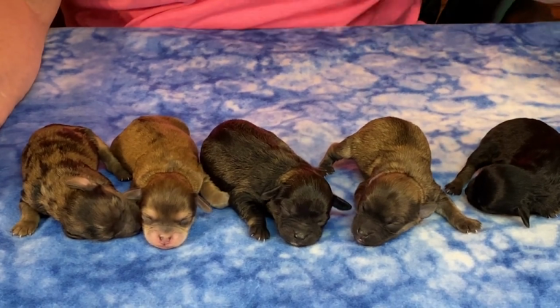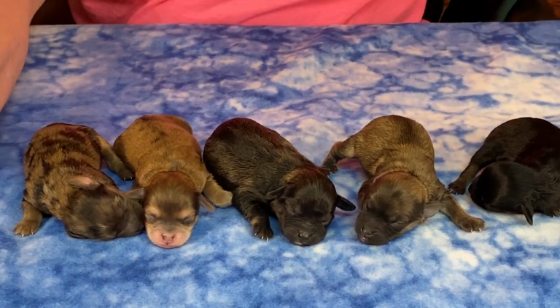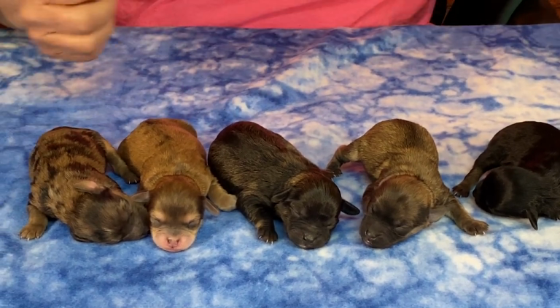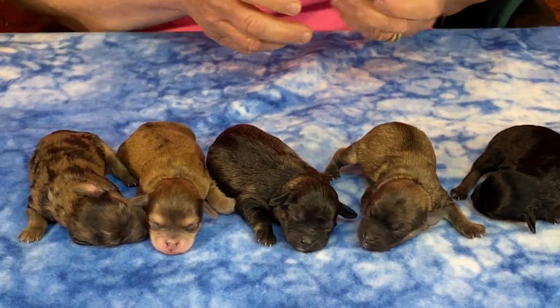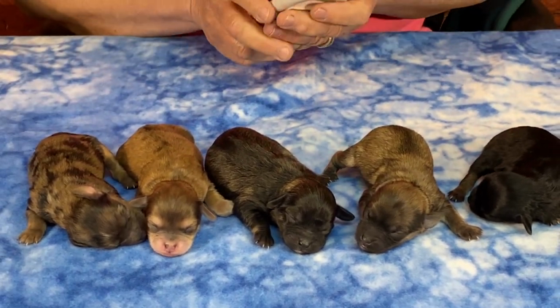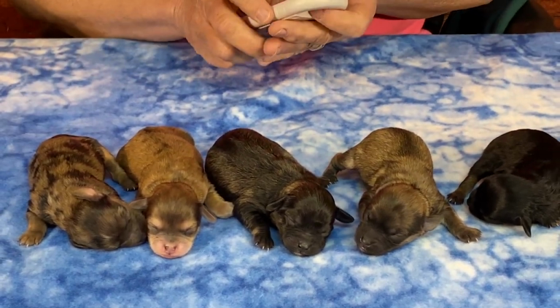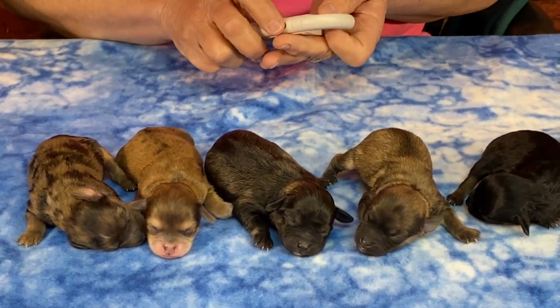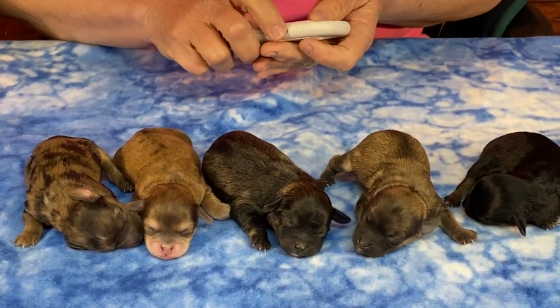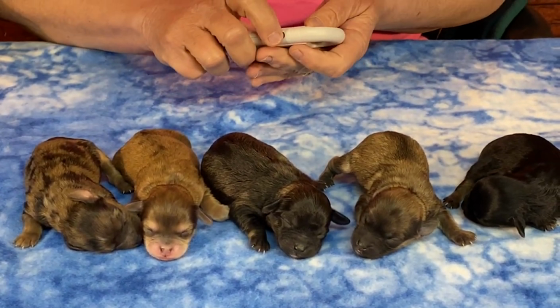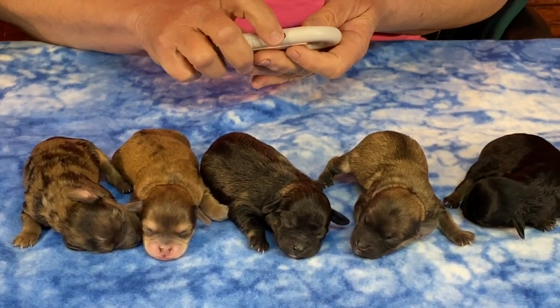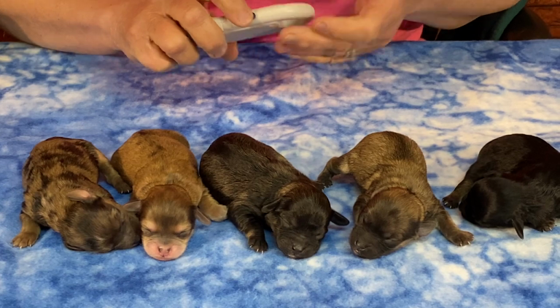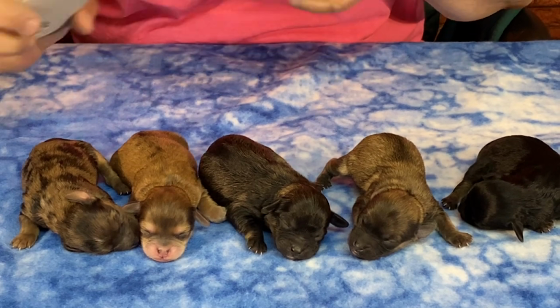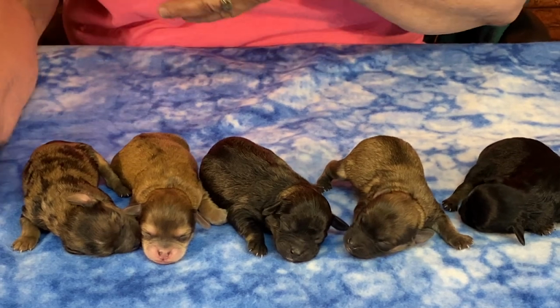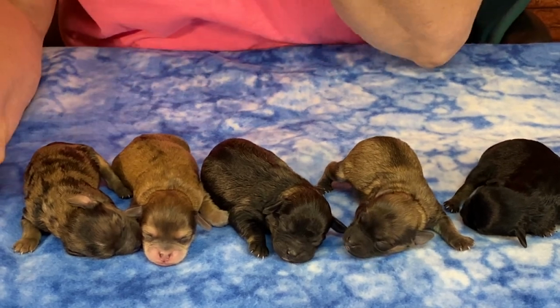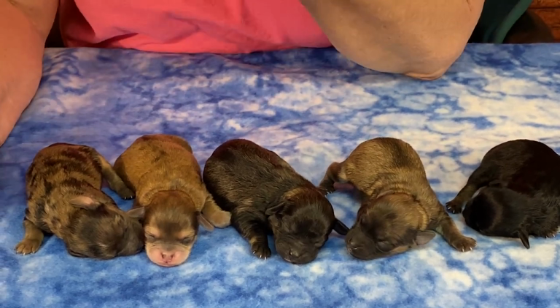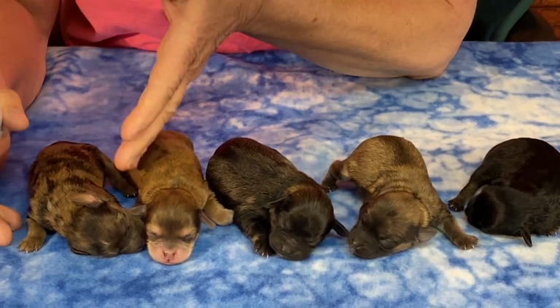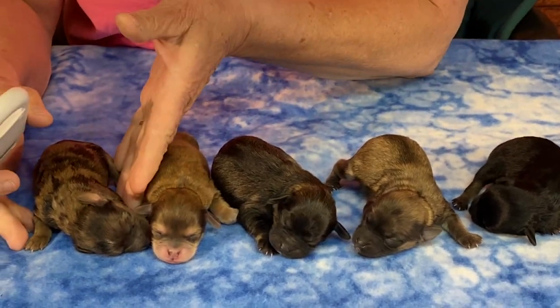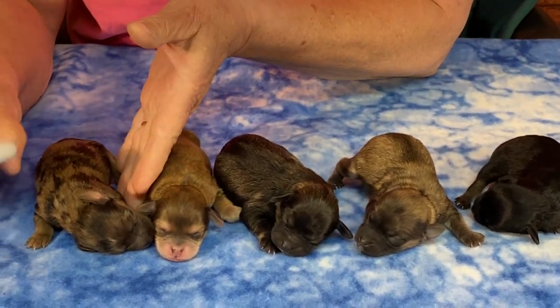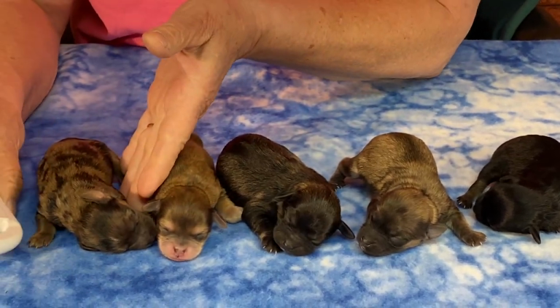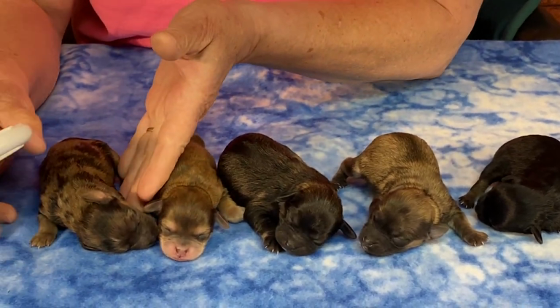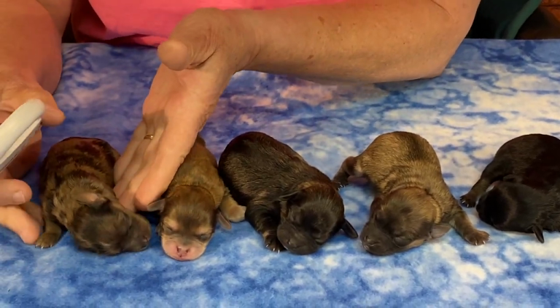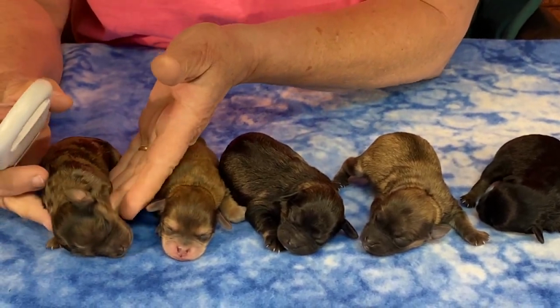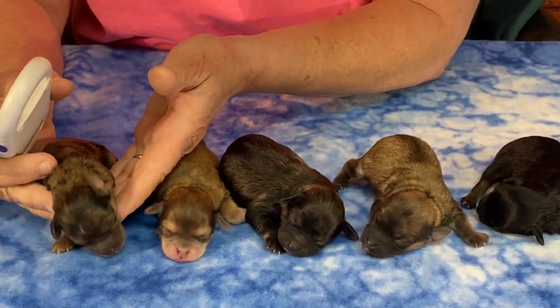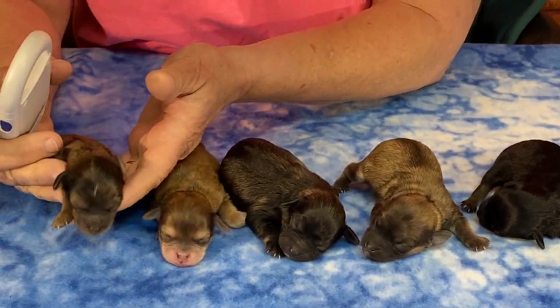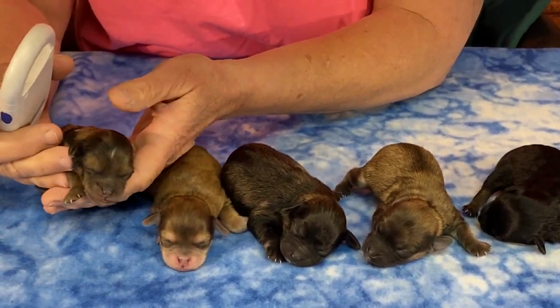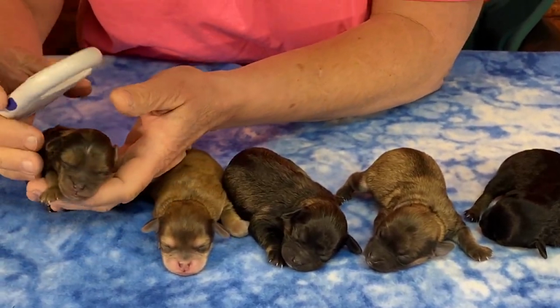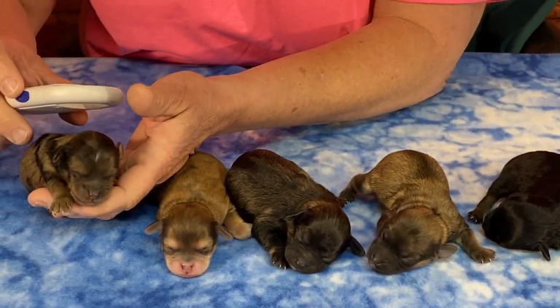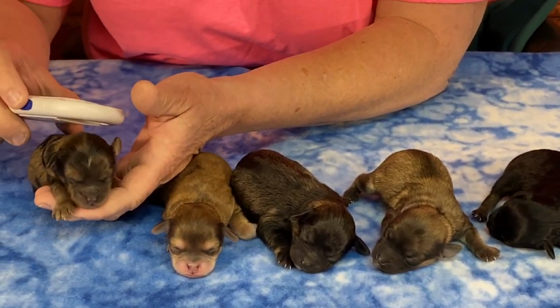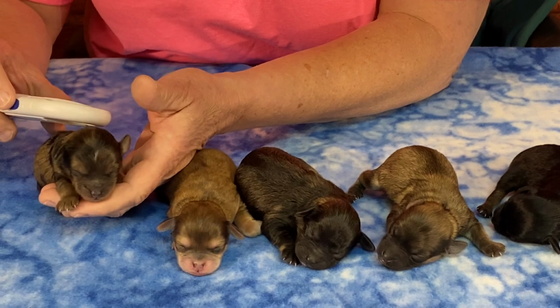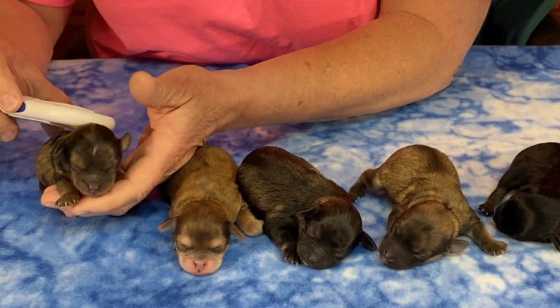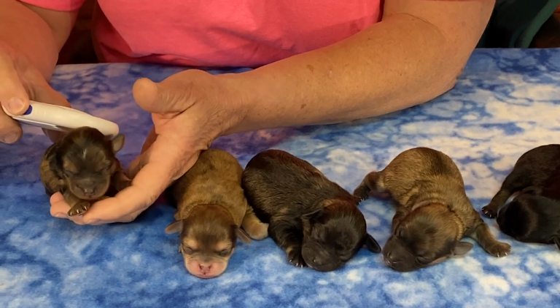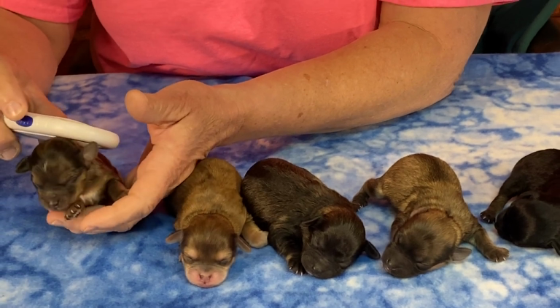Nikki is upstairs screaming because we took her babies, so we're going to do this really quick. This is just so you can see them — we'll go through them. I did pictures.